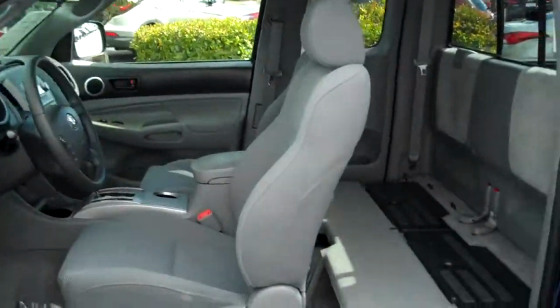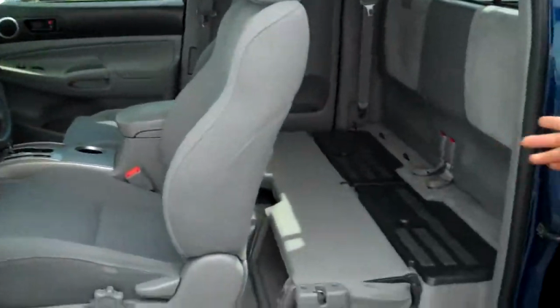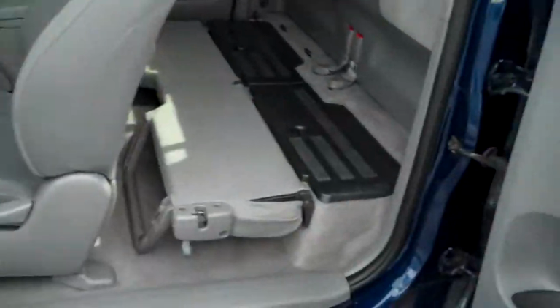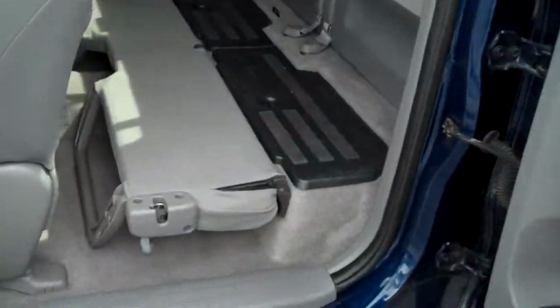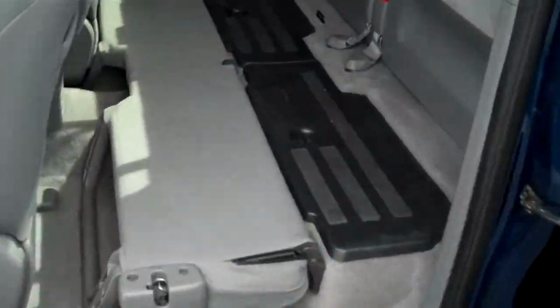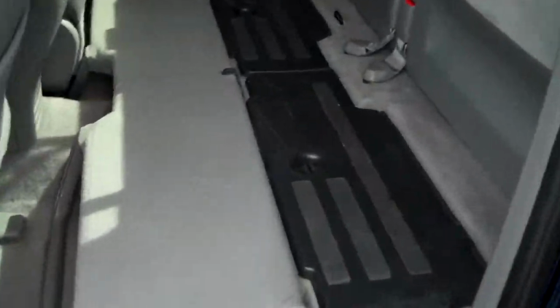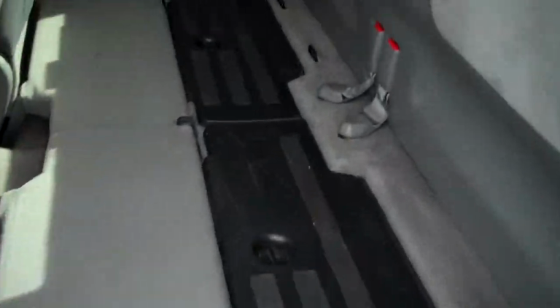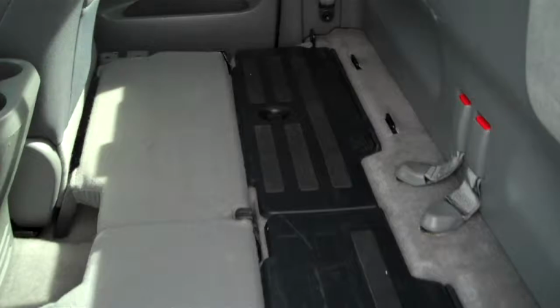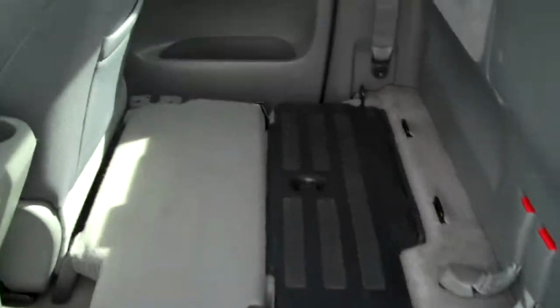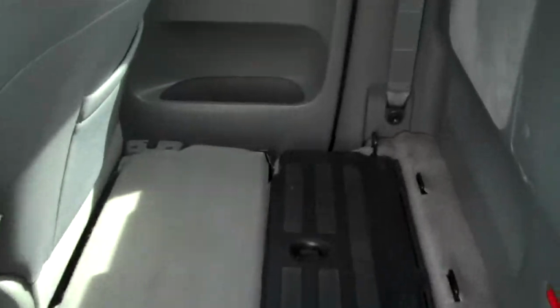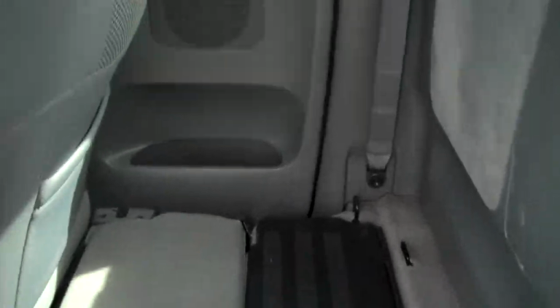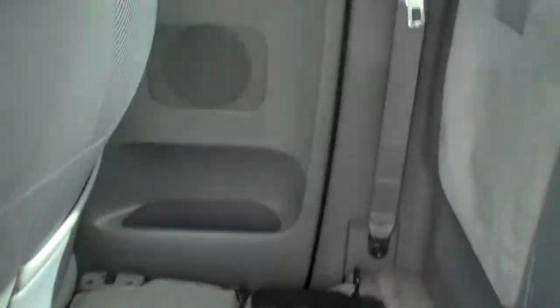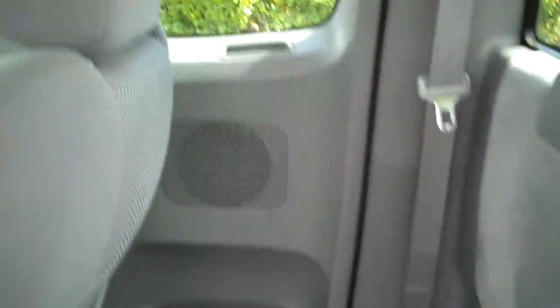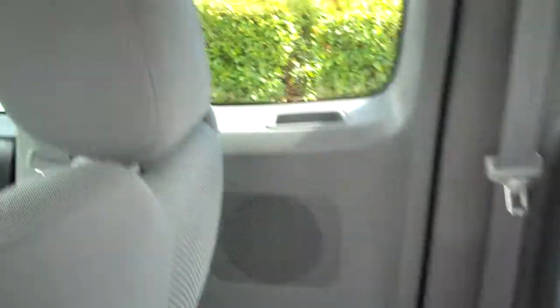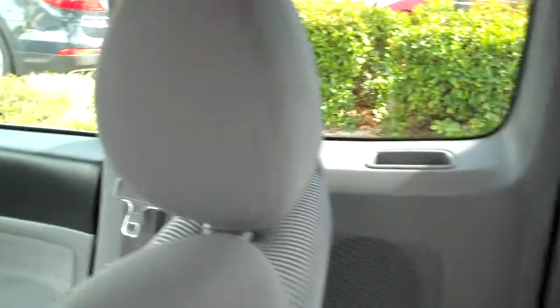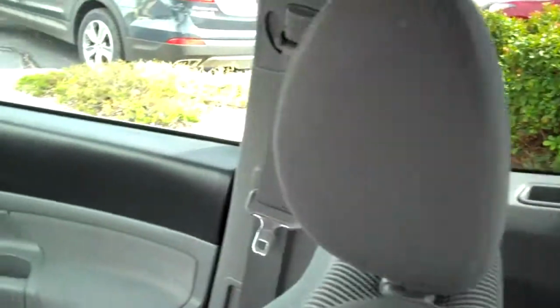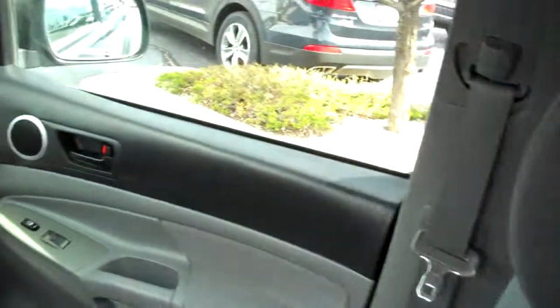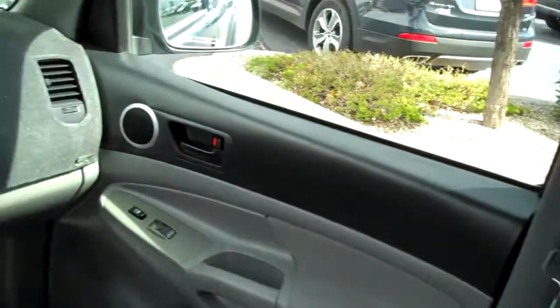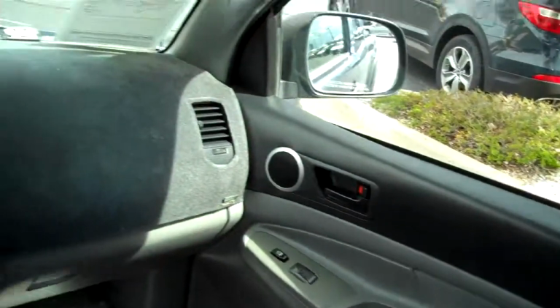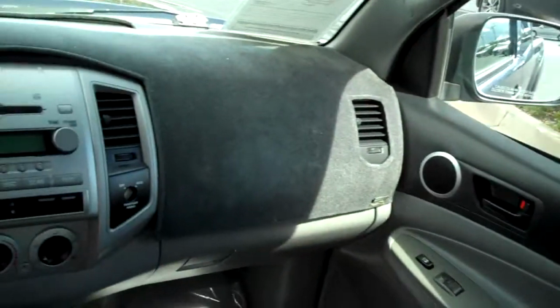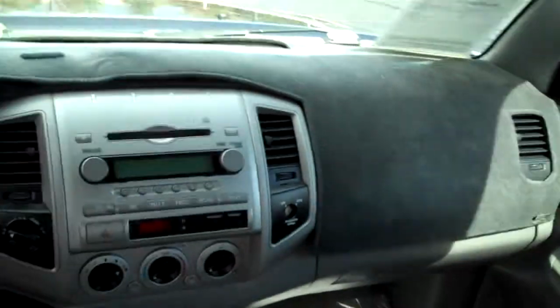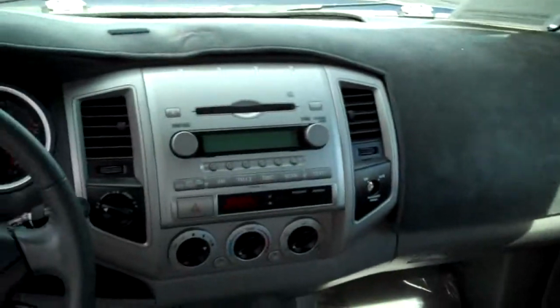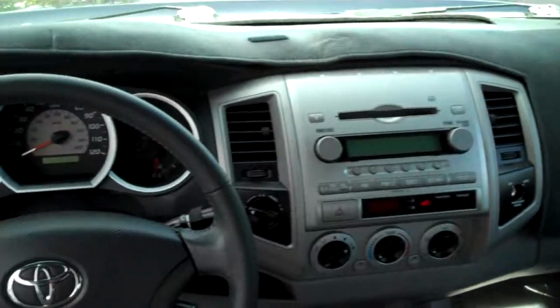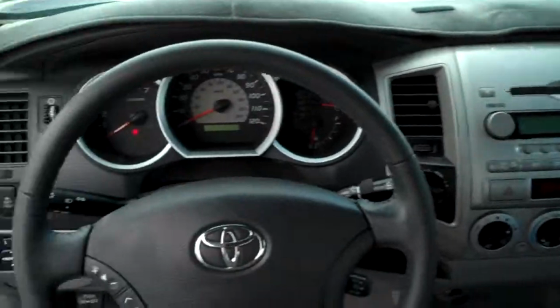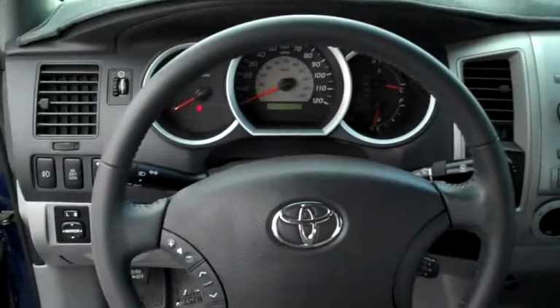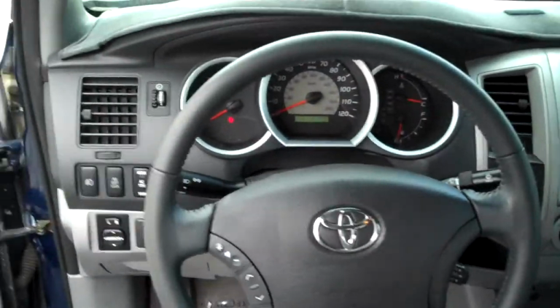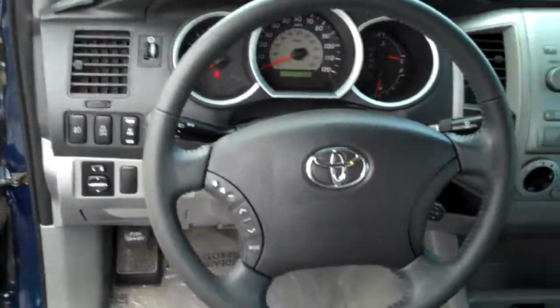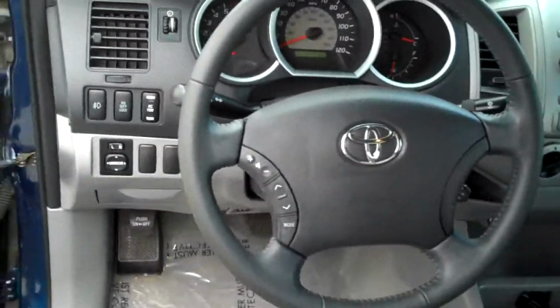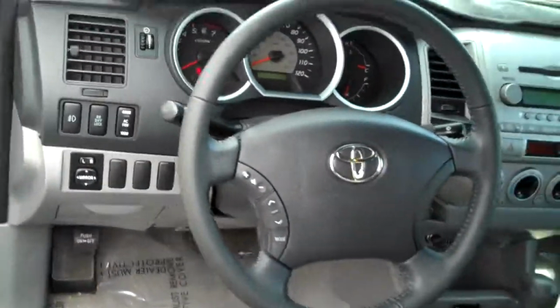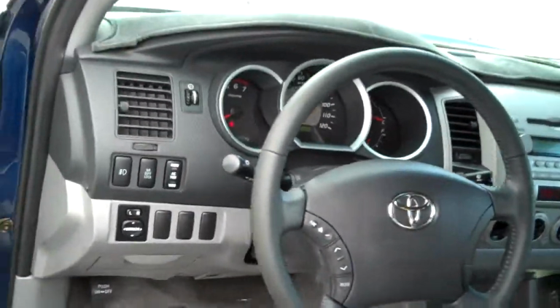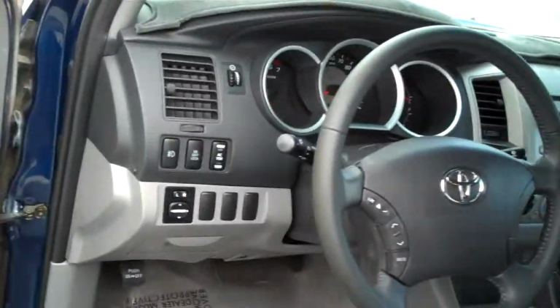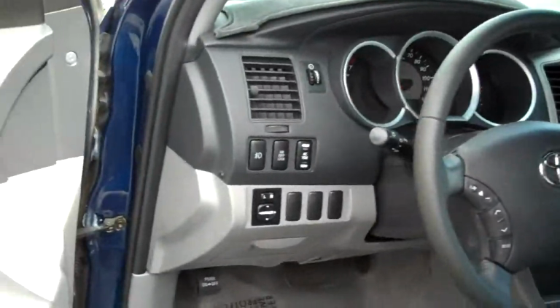You have a storage compartment here in the back, CD player, audio controls on your steering wheel, beautiful gray interior with a two-tone black.